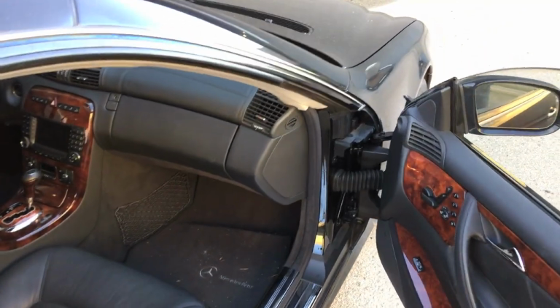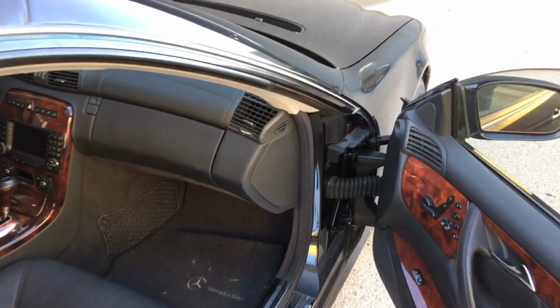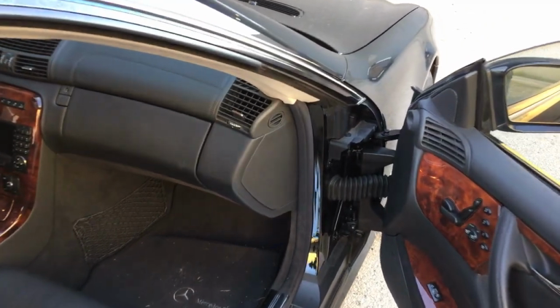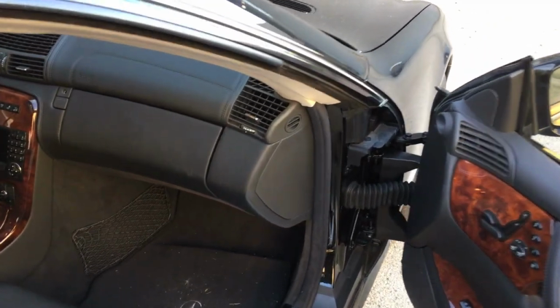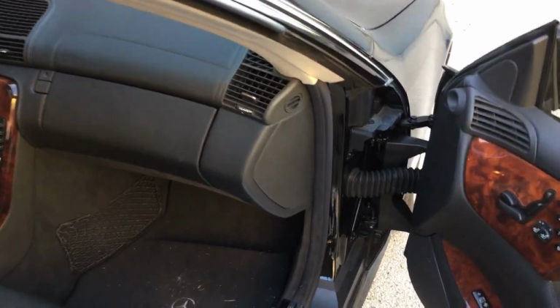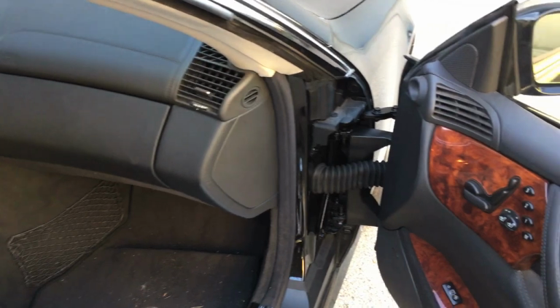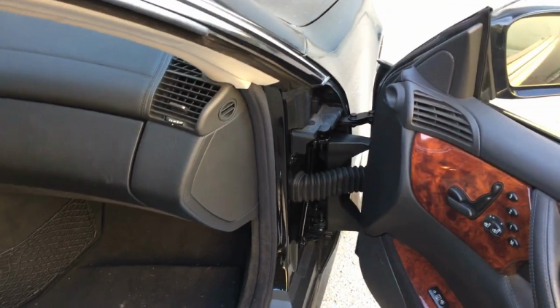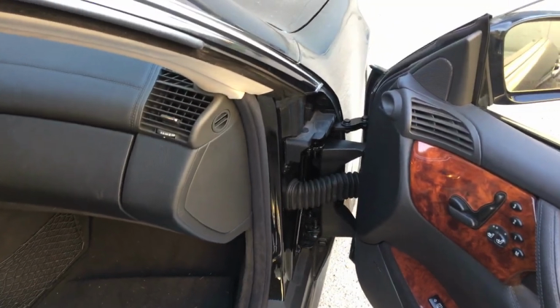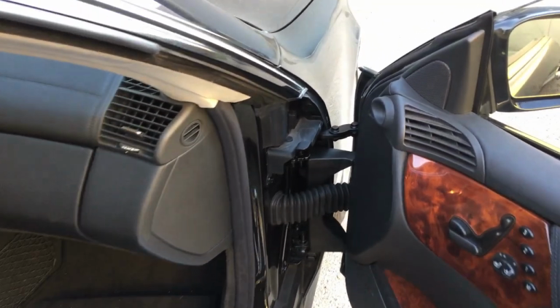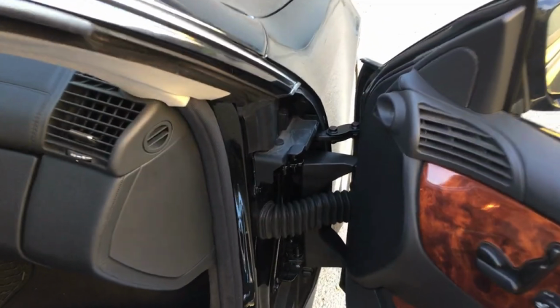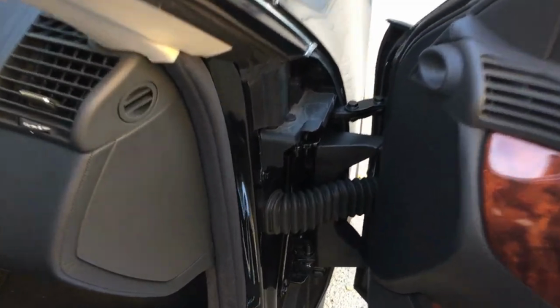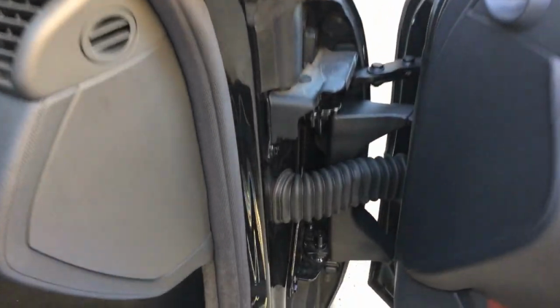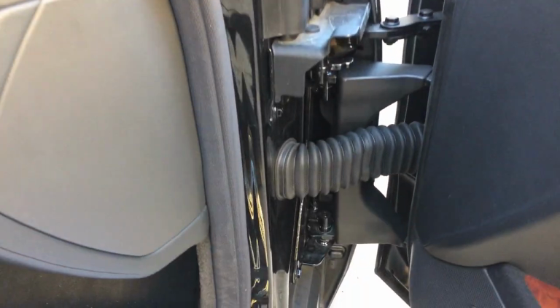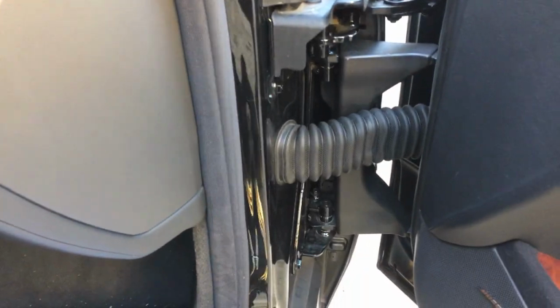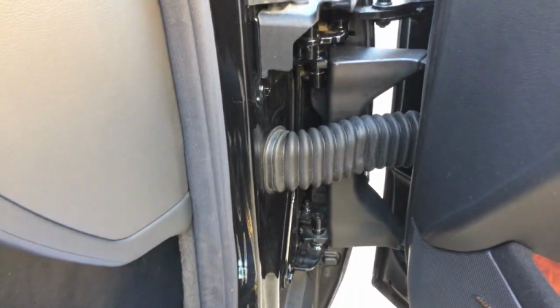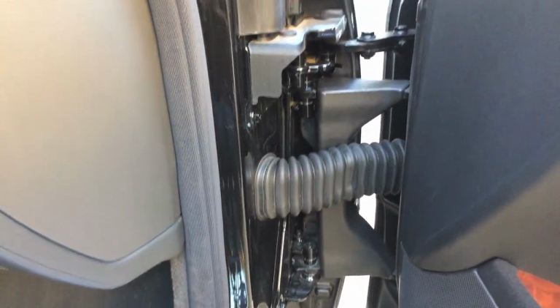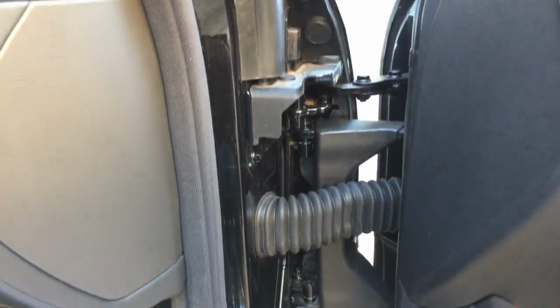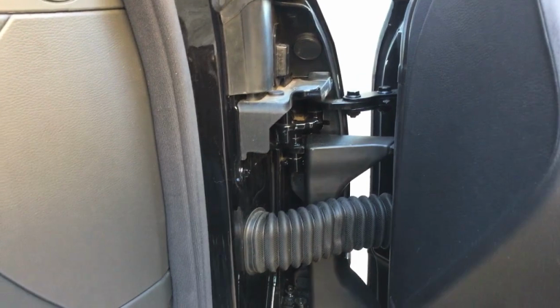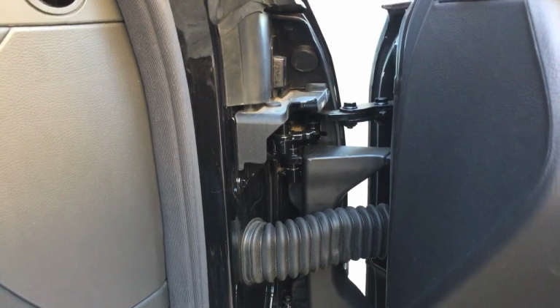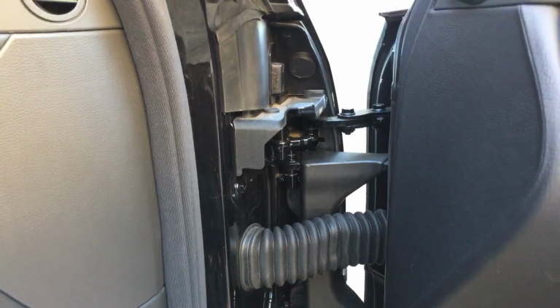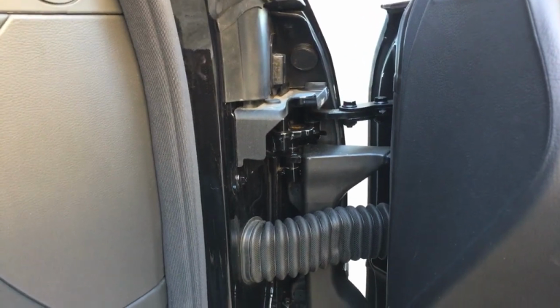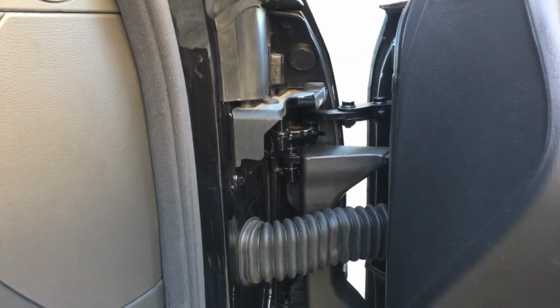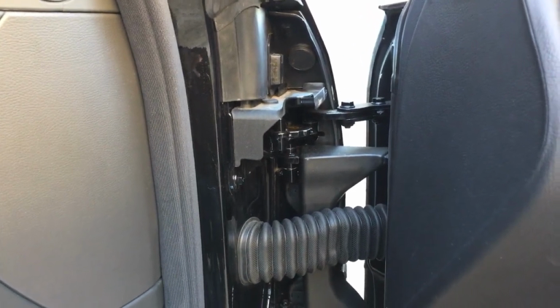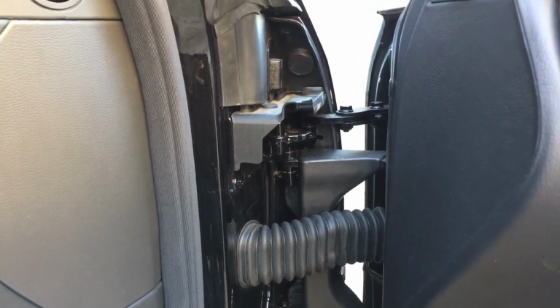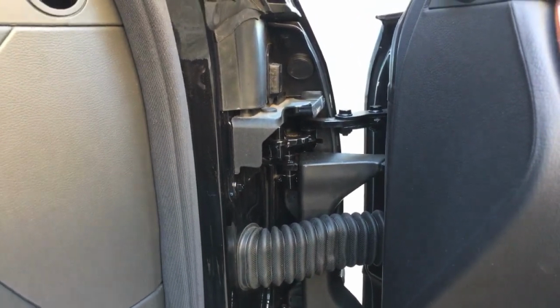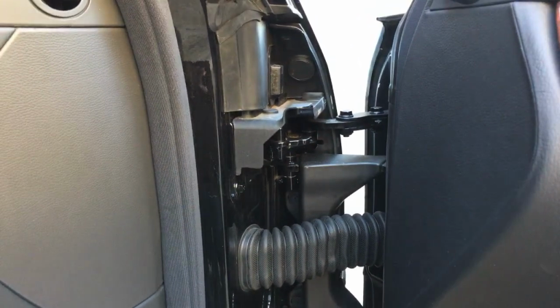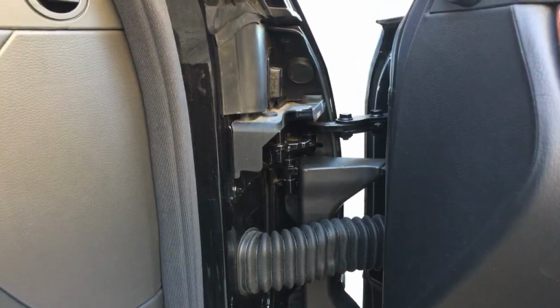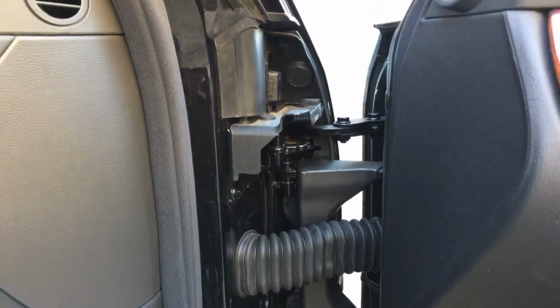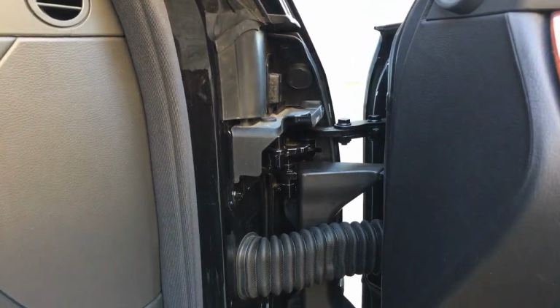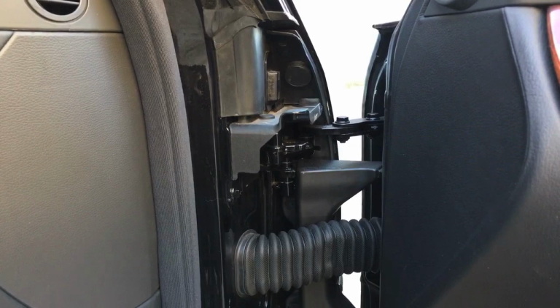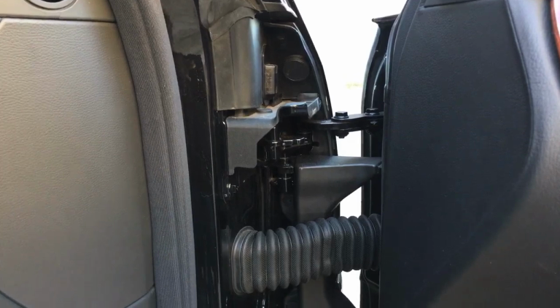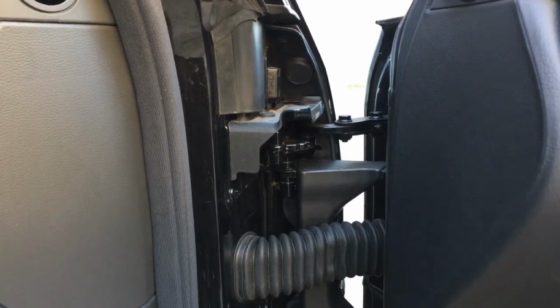Just a pretty incredible bit of engineering on this car. The door hinges actually allow this door — it's a big long door — to not just pivot outwards, but it actually pivots forward before it moves out.